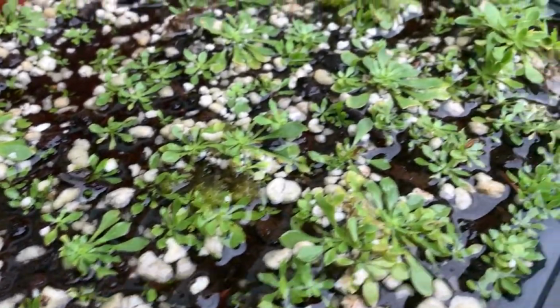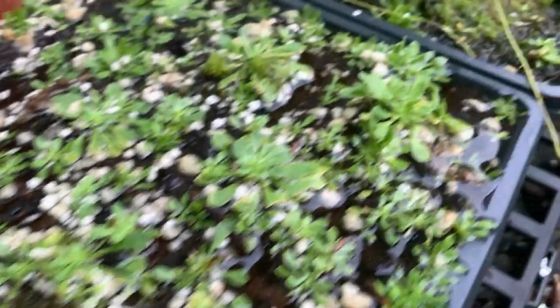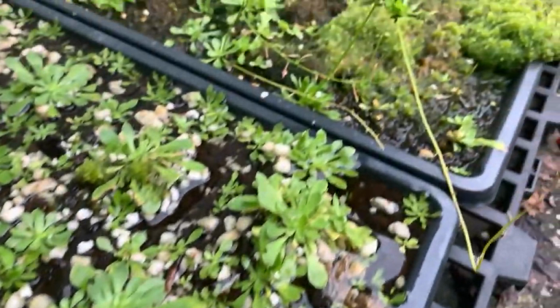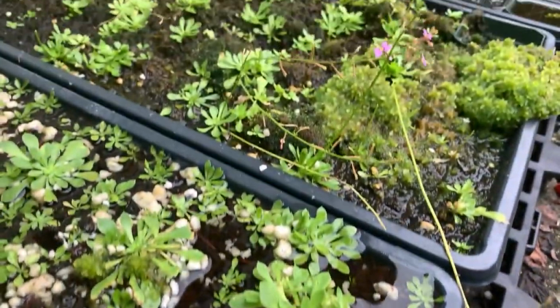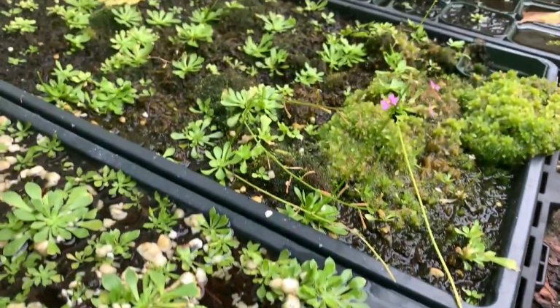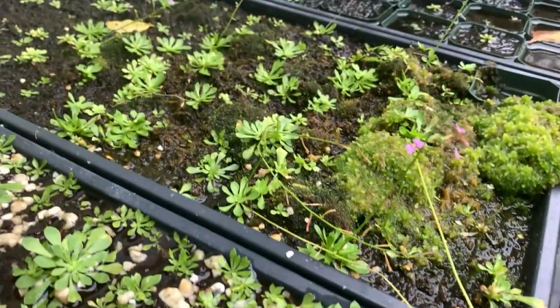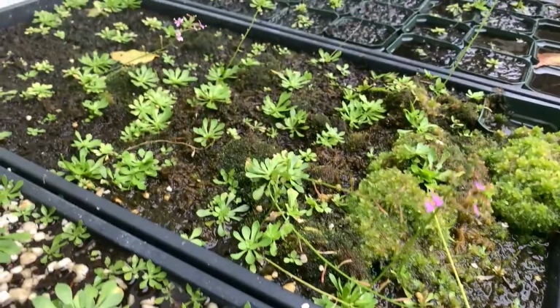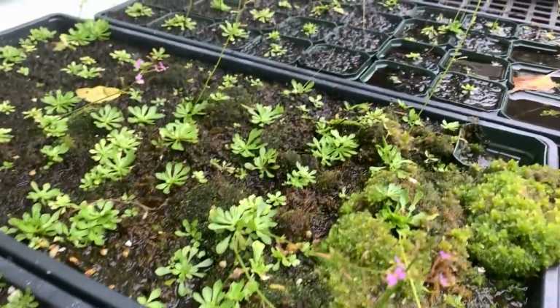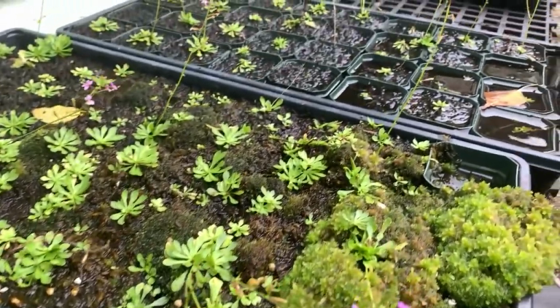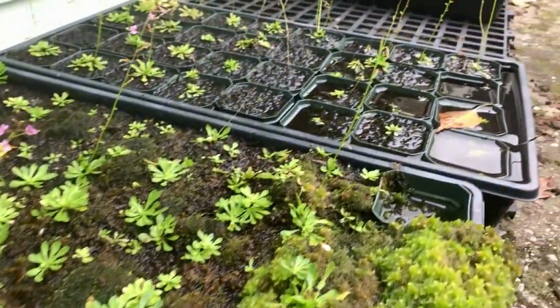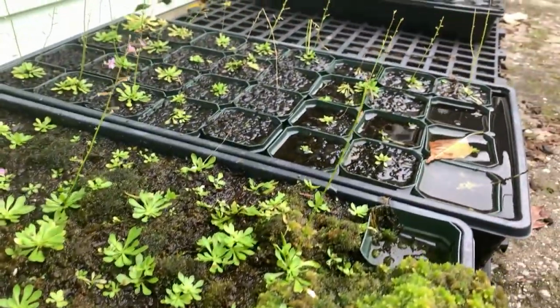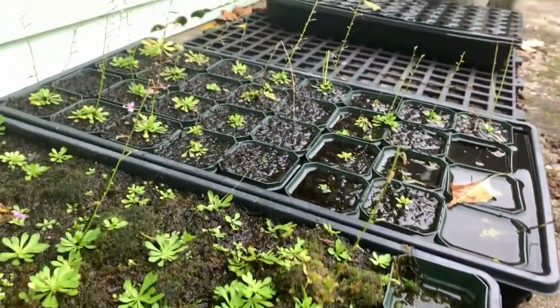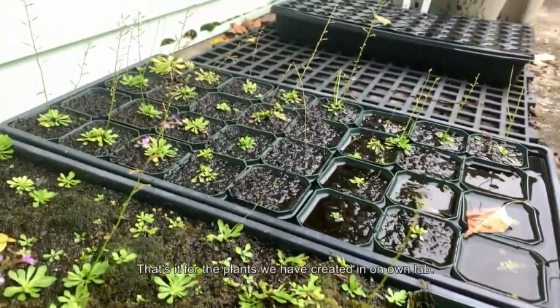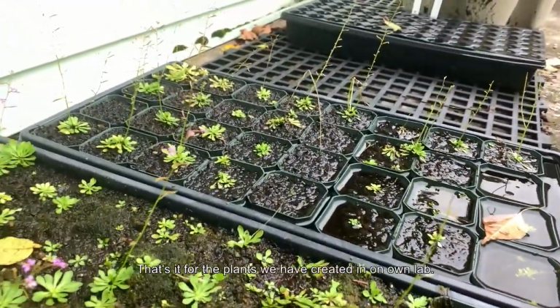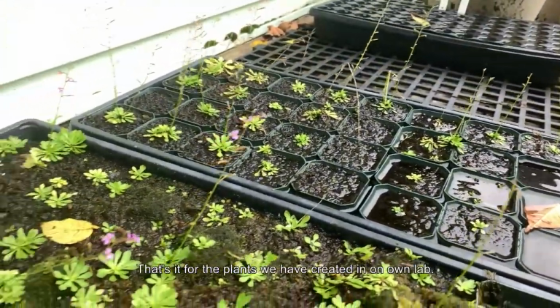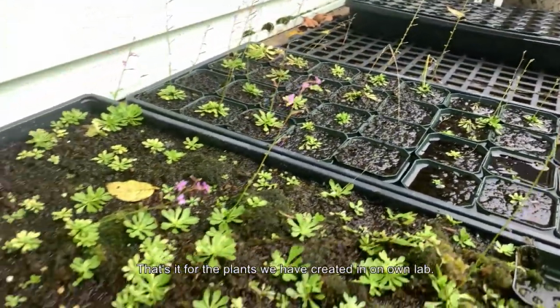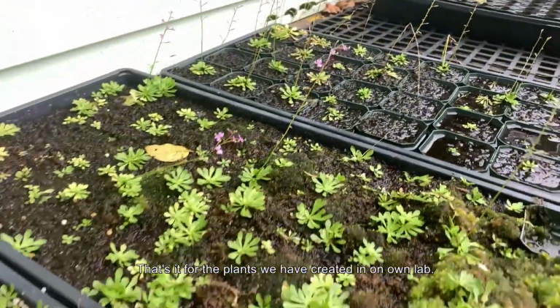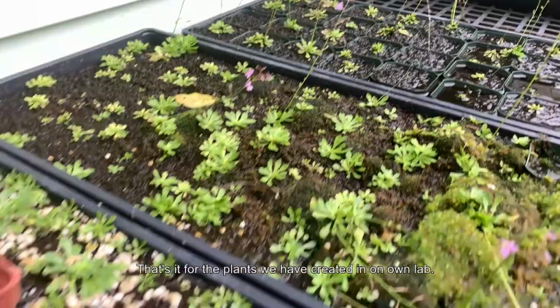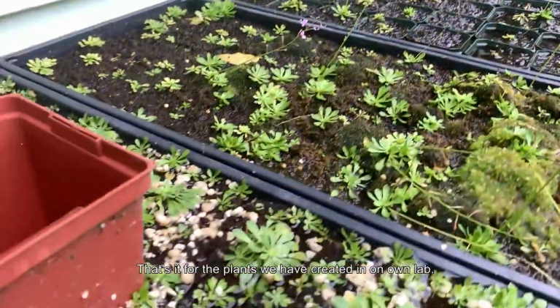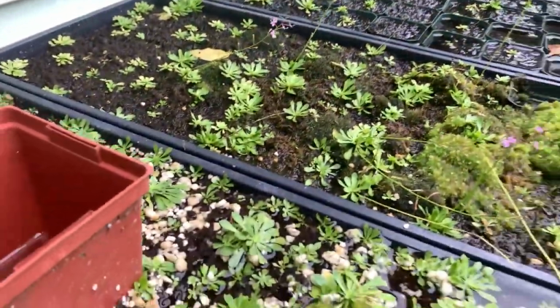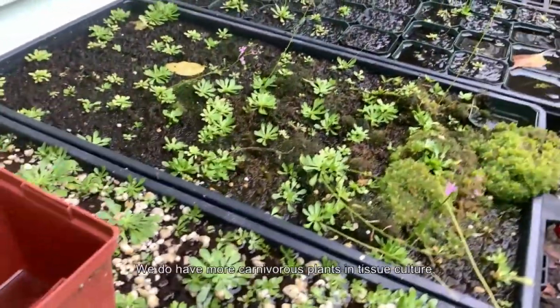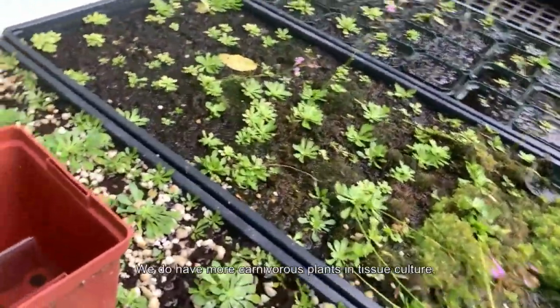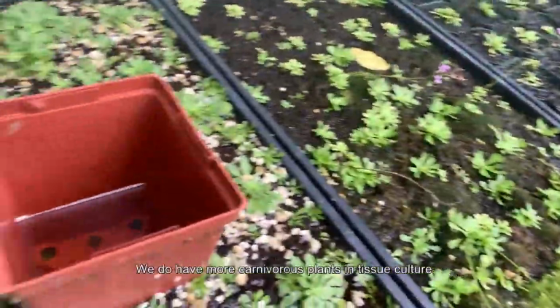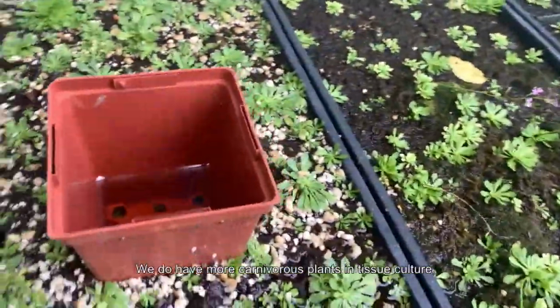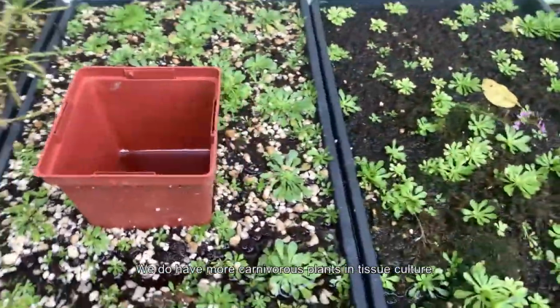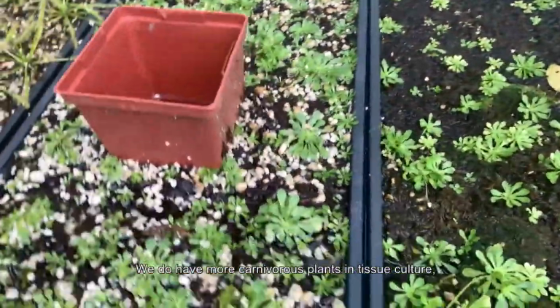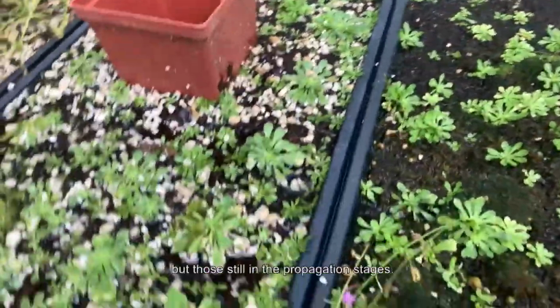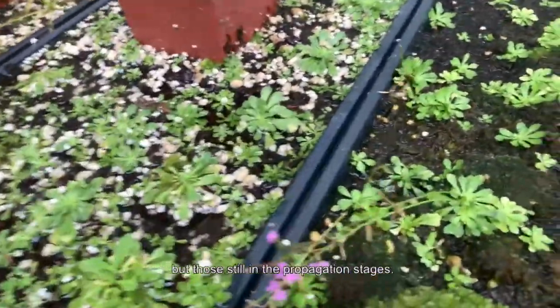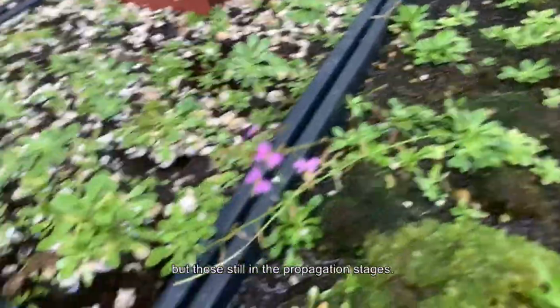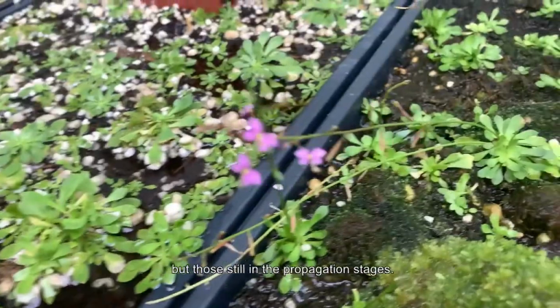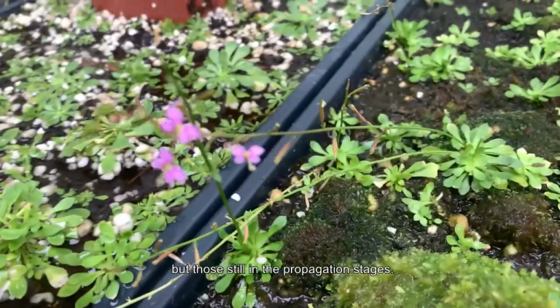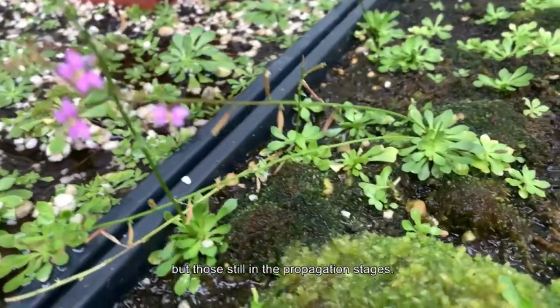That's it for the plants we have created in our own lab. We do have more carnivorous plants in tissue culture, but those are still in the propagation stages.